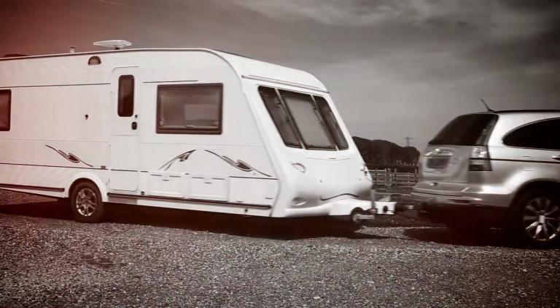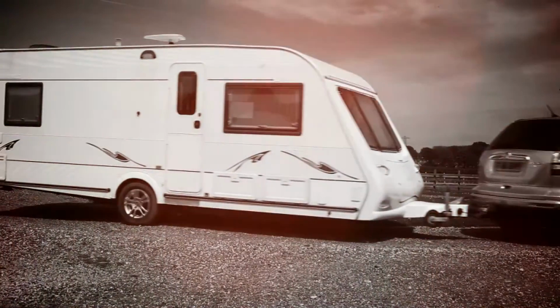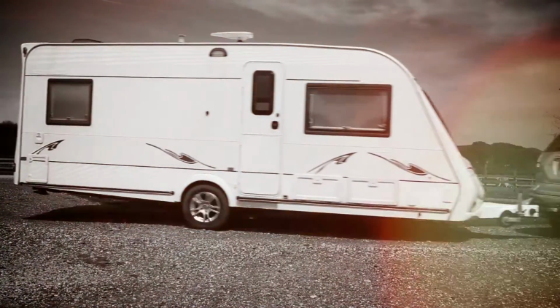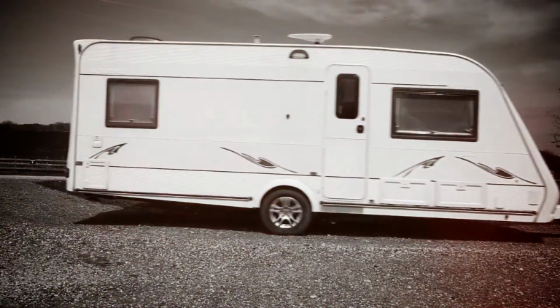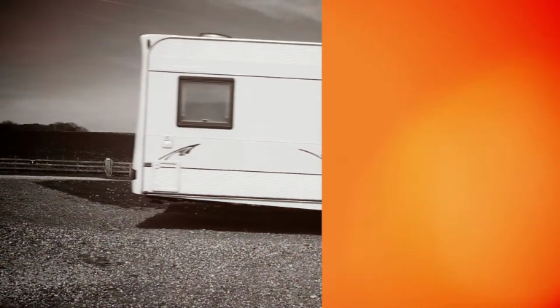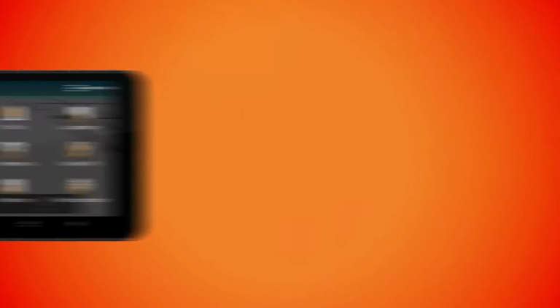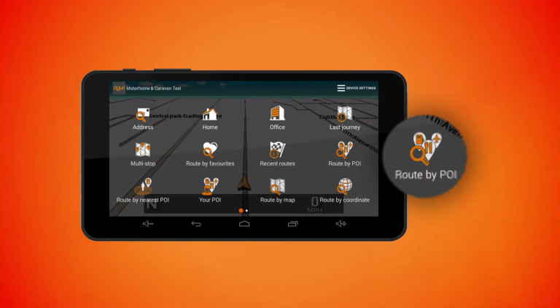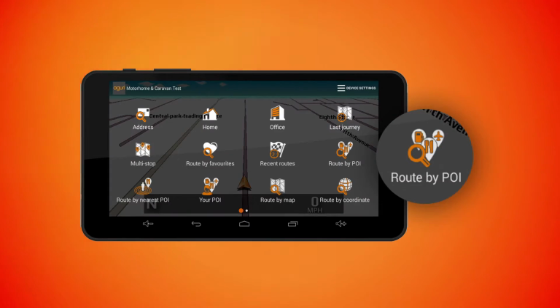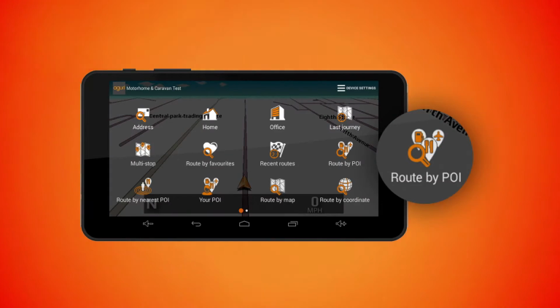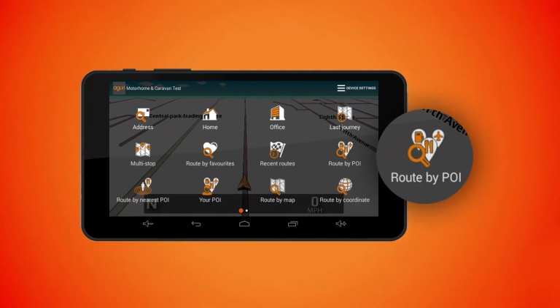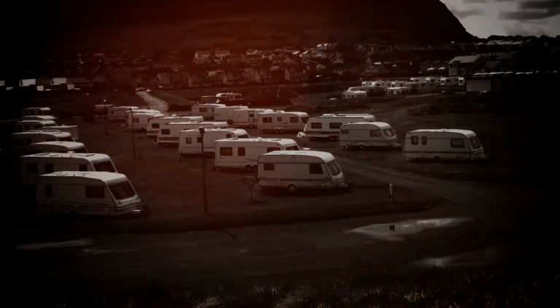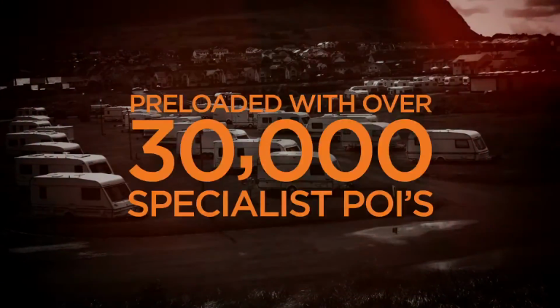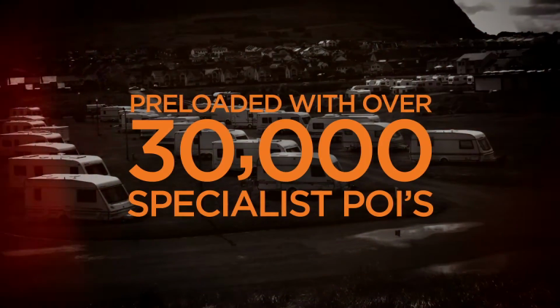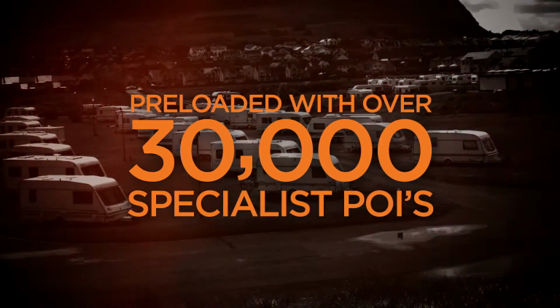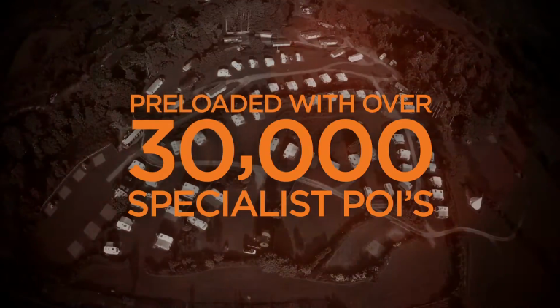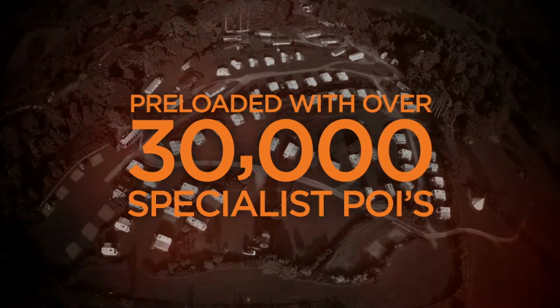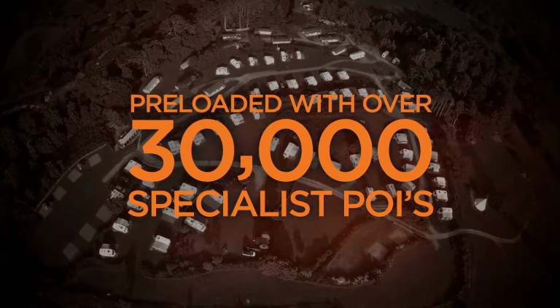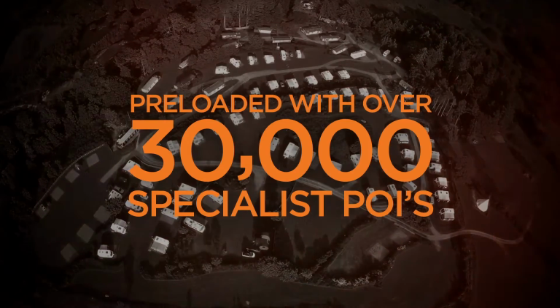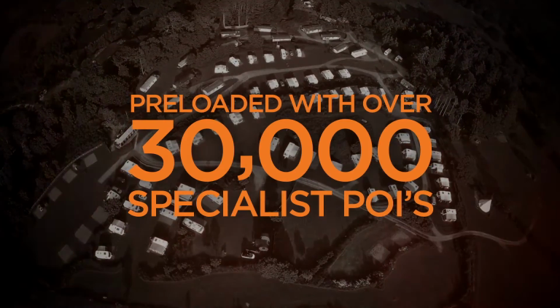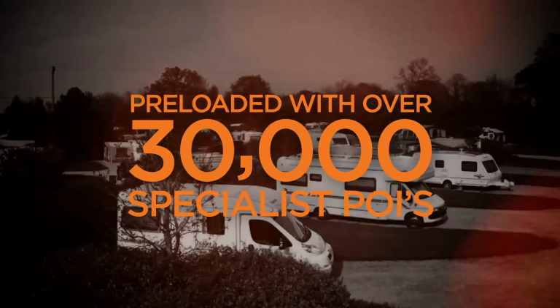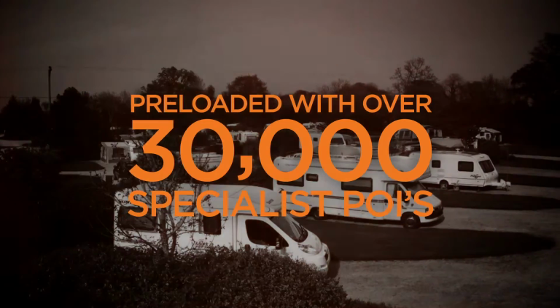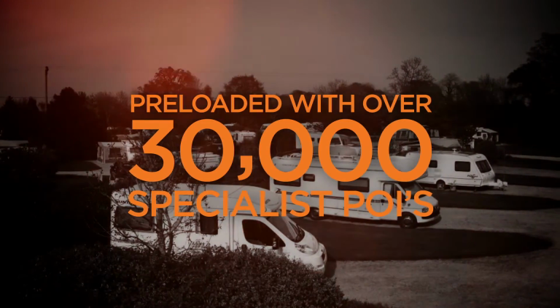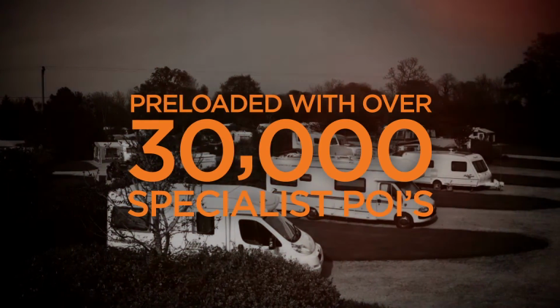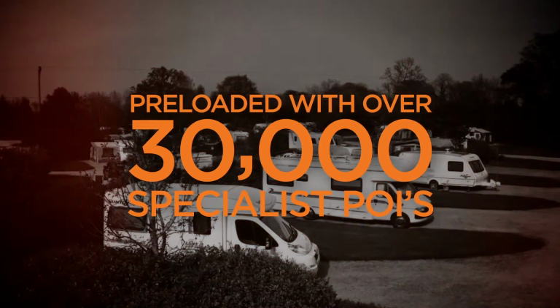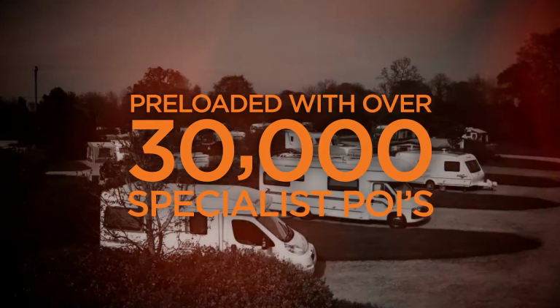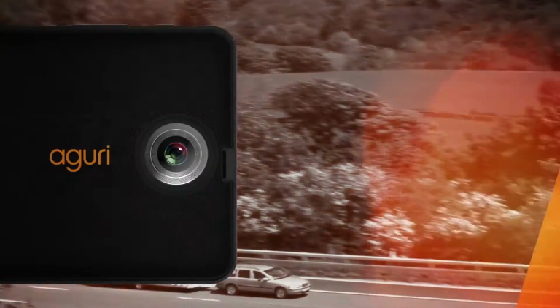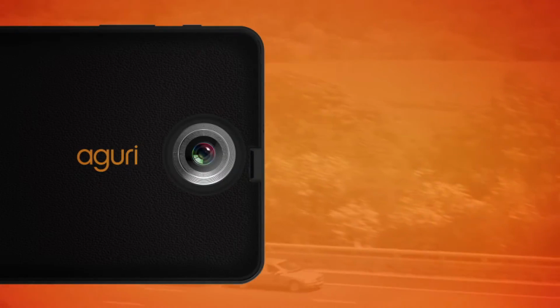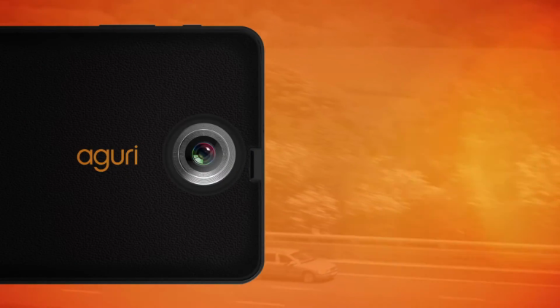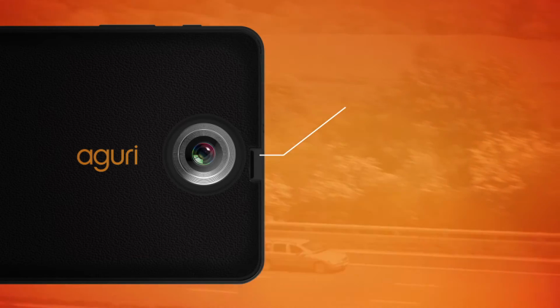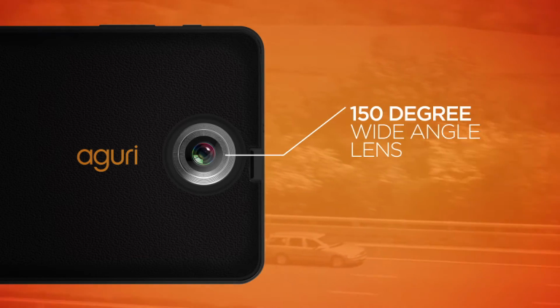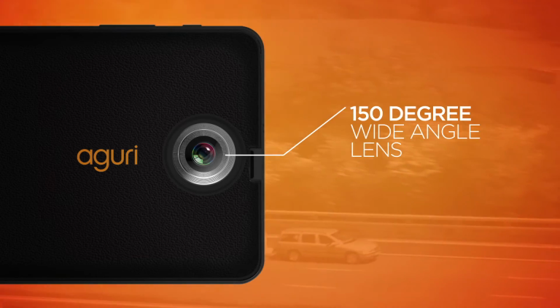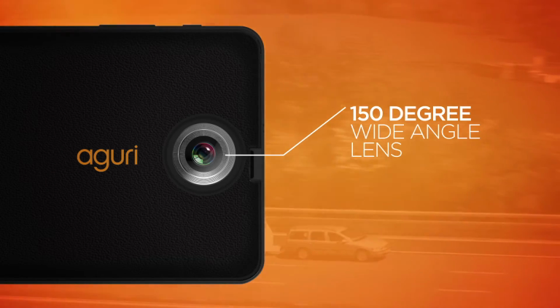RV700DVR includes an extensive database of specialist POIs. Over 30,000 caravan sites, campsites and motorhome stopover locations, all pre-loaded and ready to use. Prove what really happened with a built-in DVR dashcam.